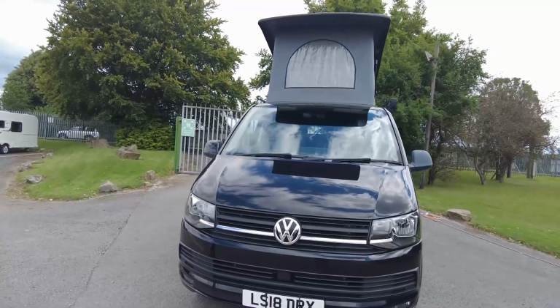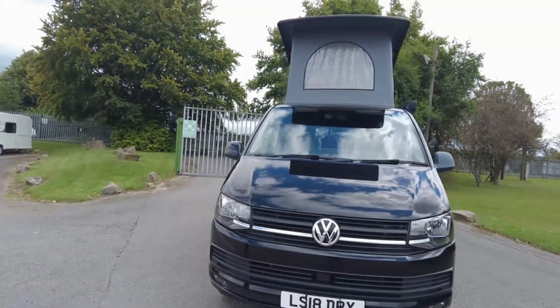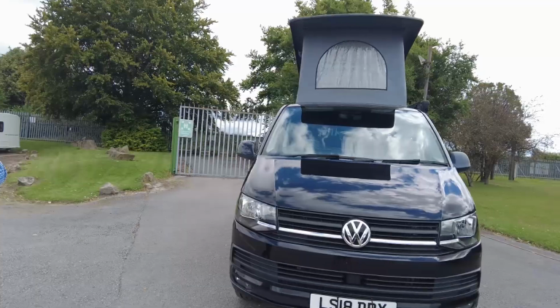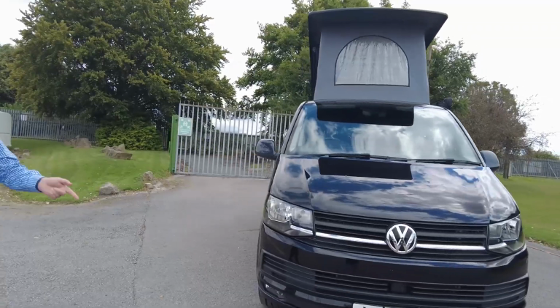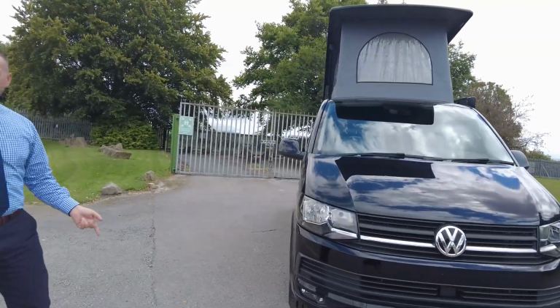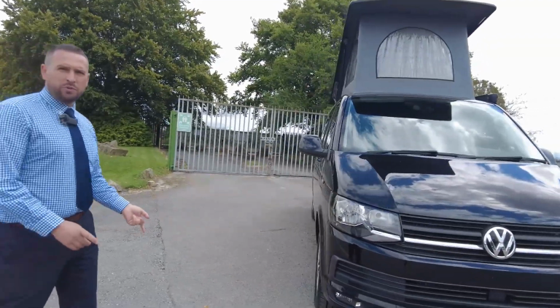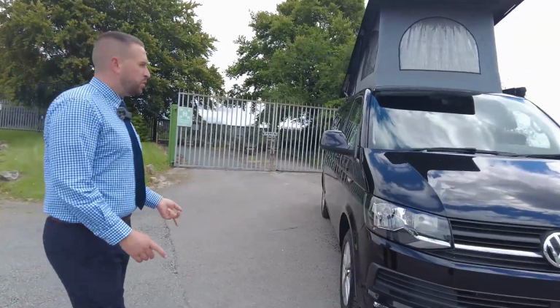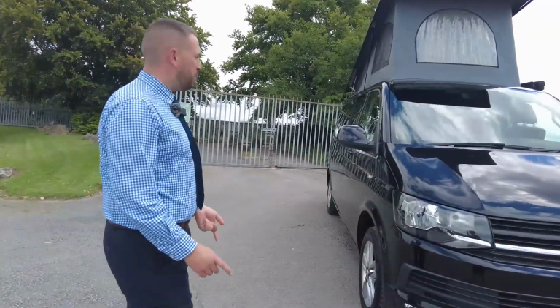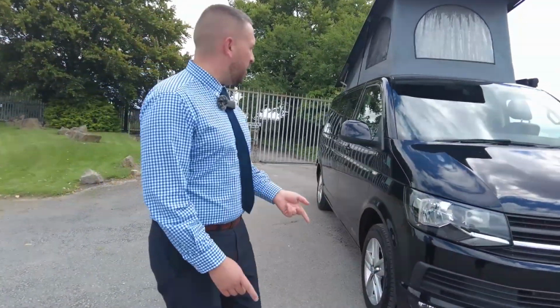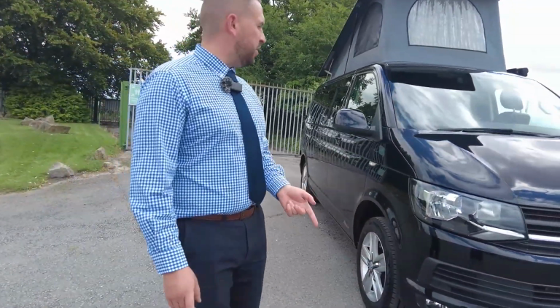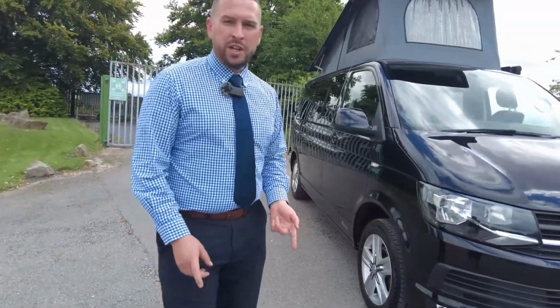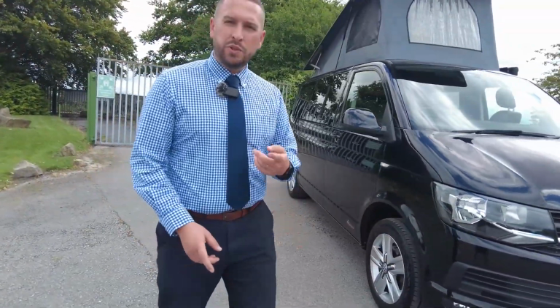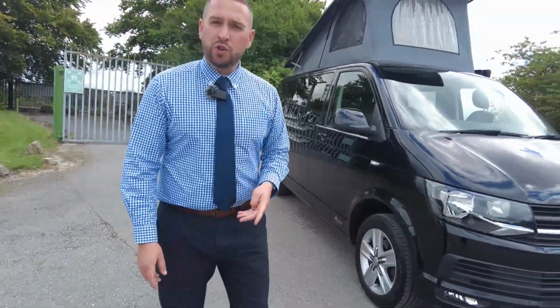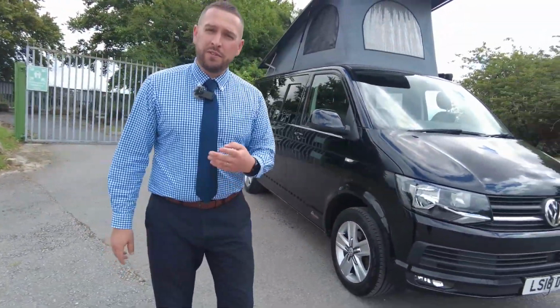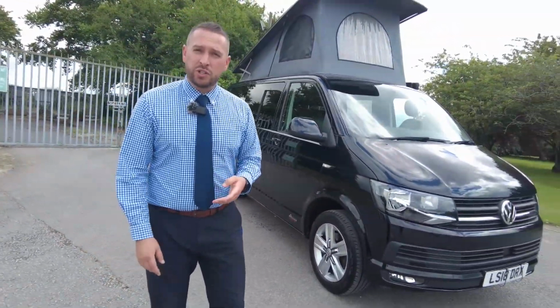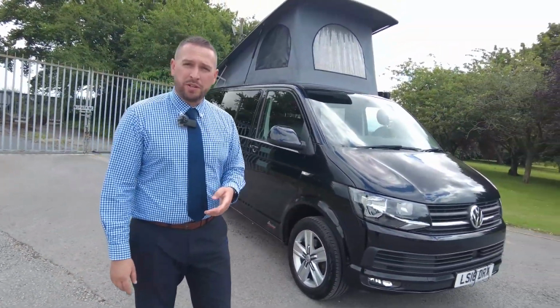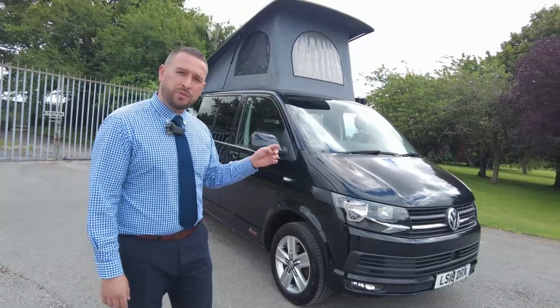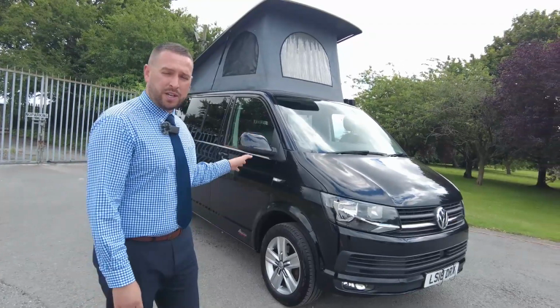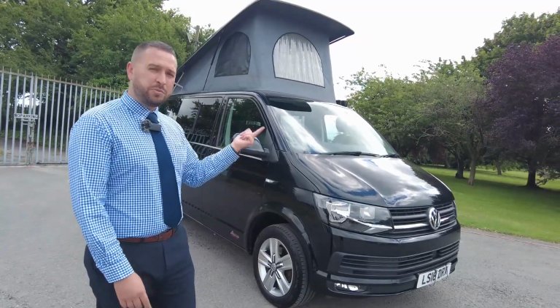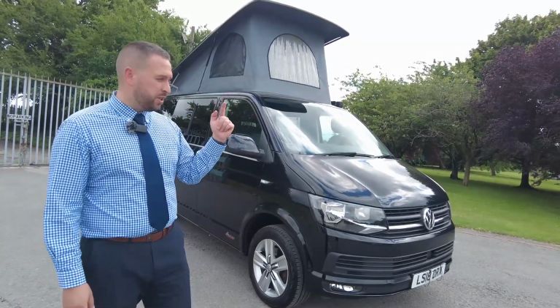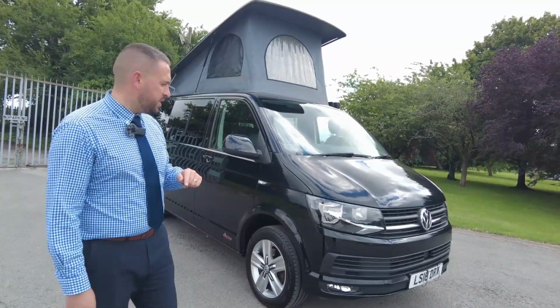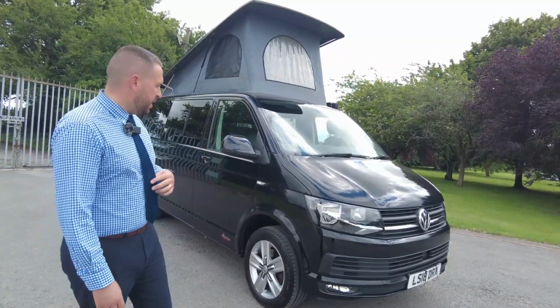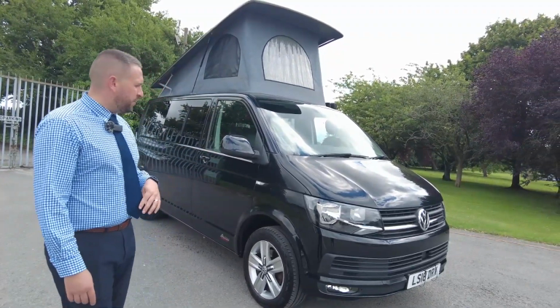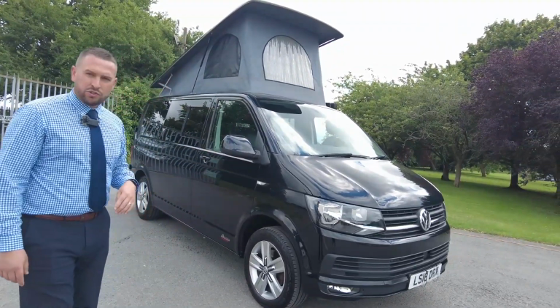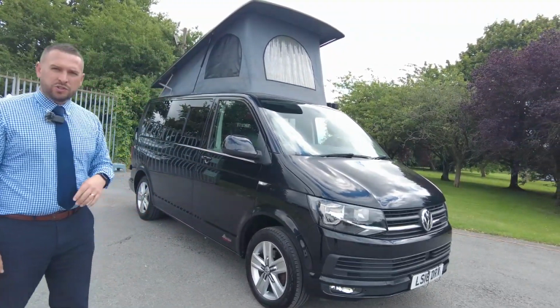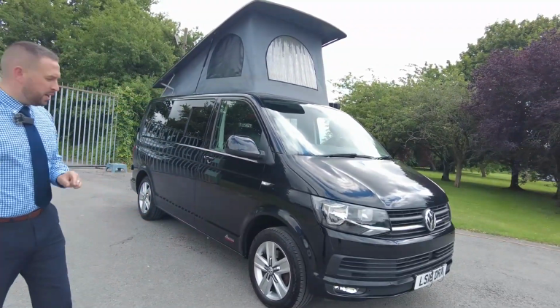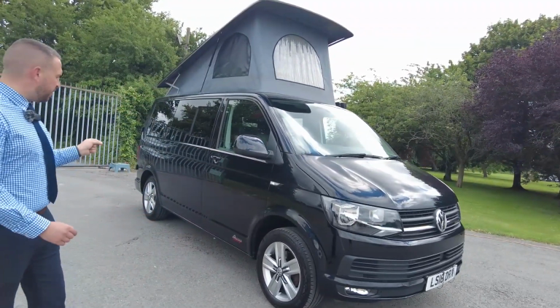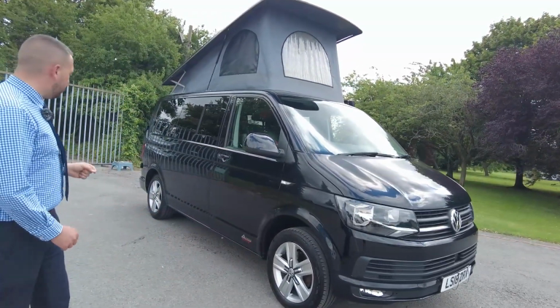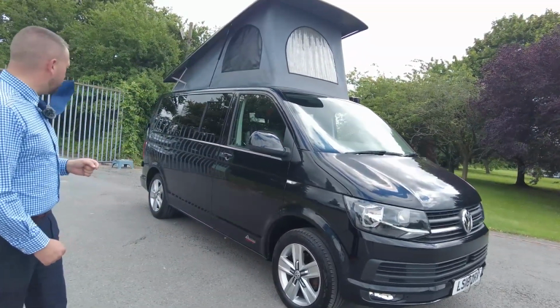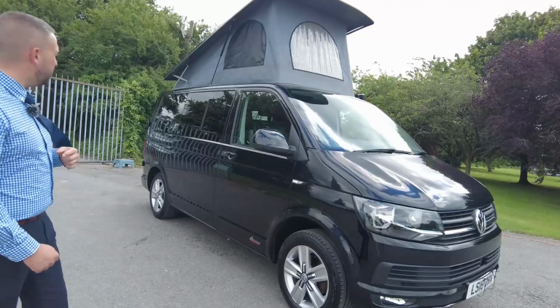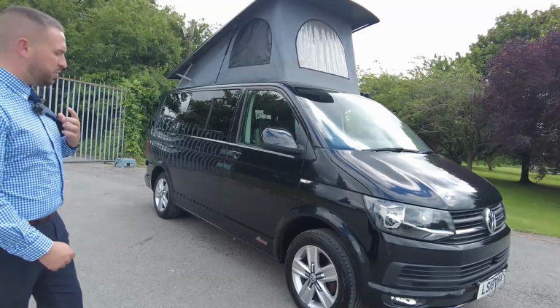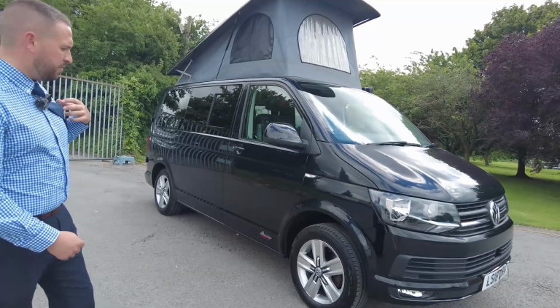Really nice conversion, really nice interior which we'll come to in a moment when we go inside. This one's four travelling and four sleeping, so we've got a downstairs bed, upstairs bed, quite a few extras, really nice spec on it, so let me show you around.